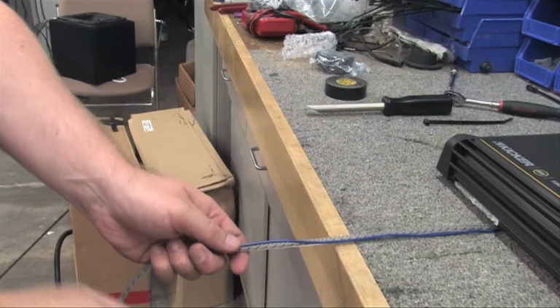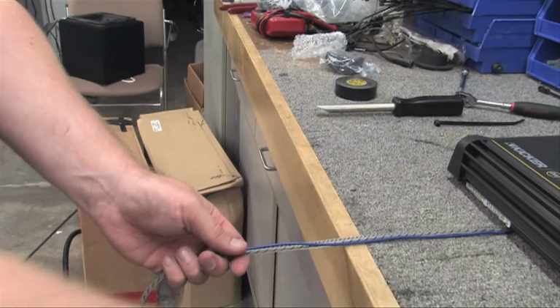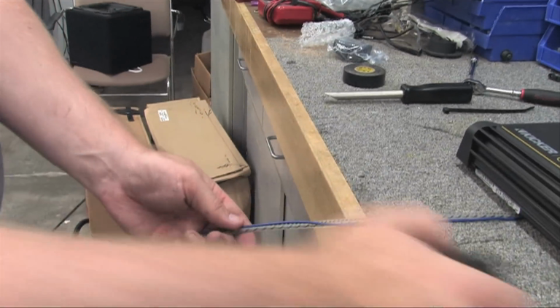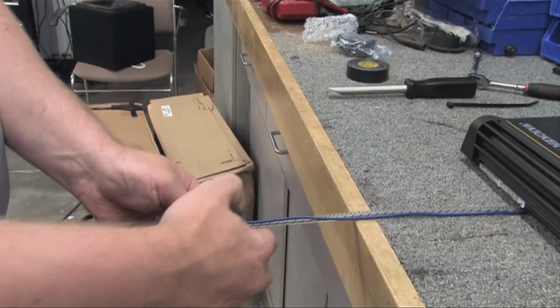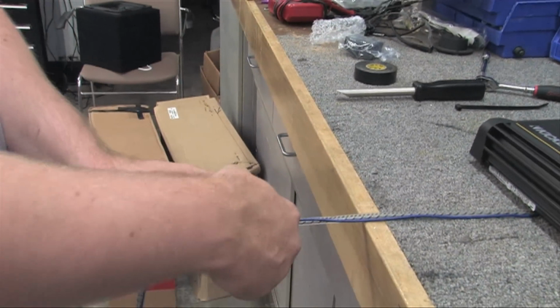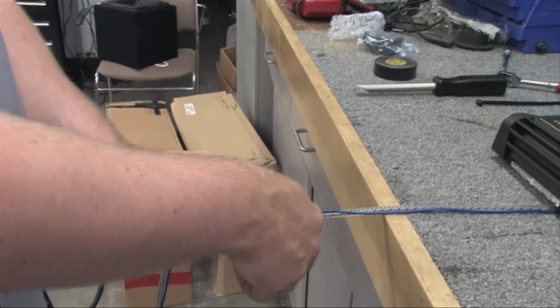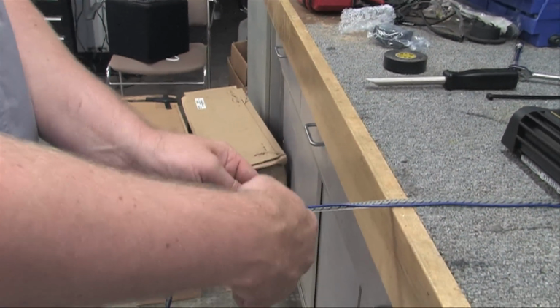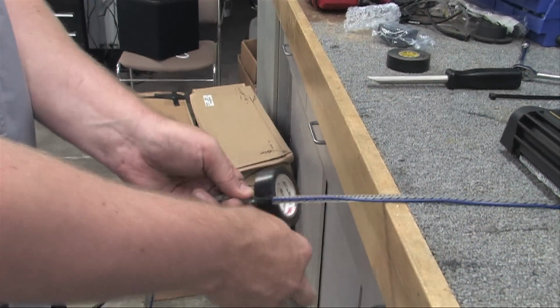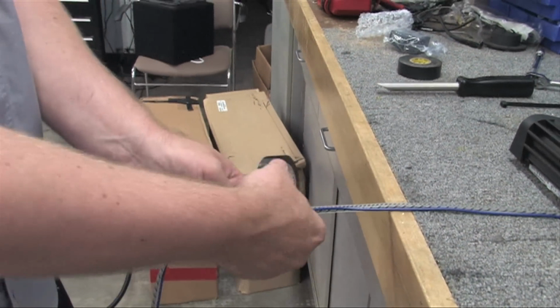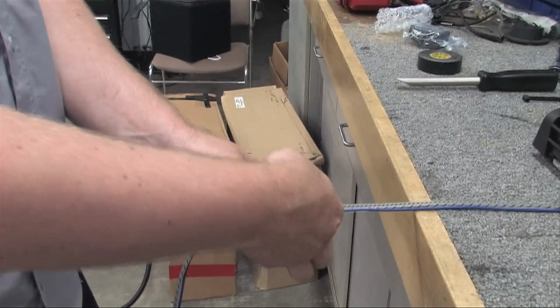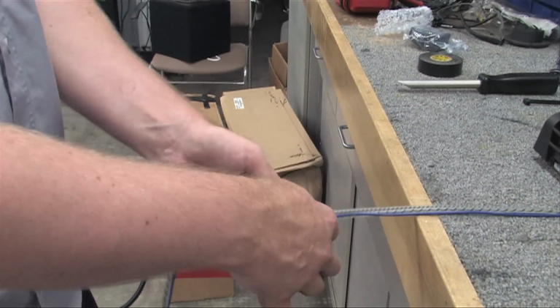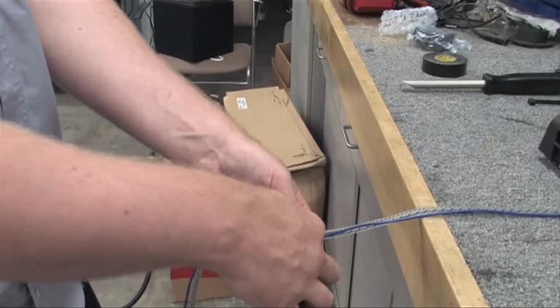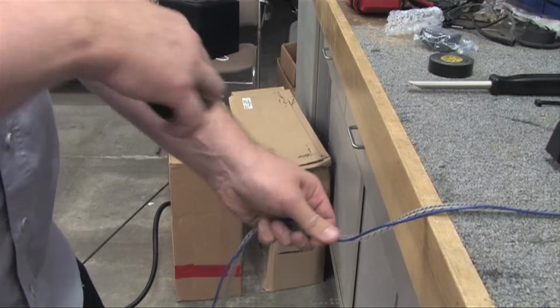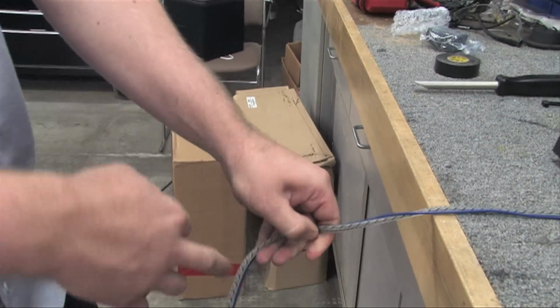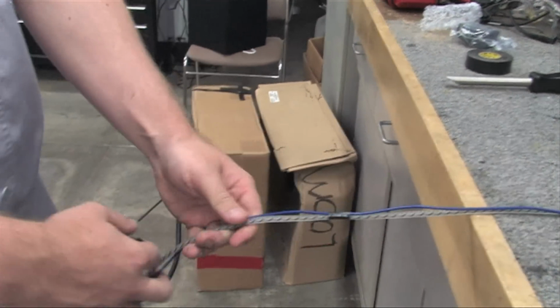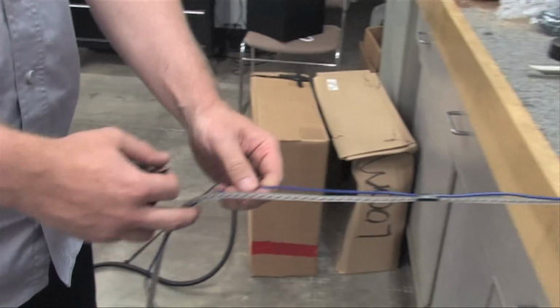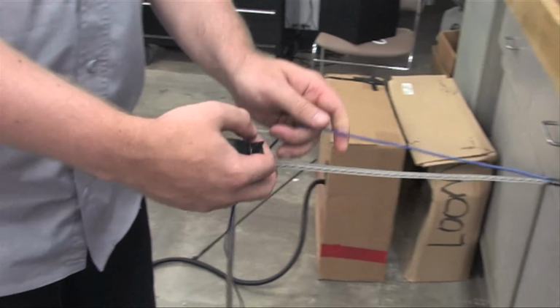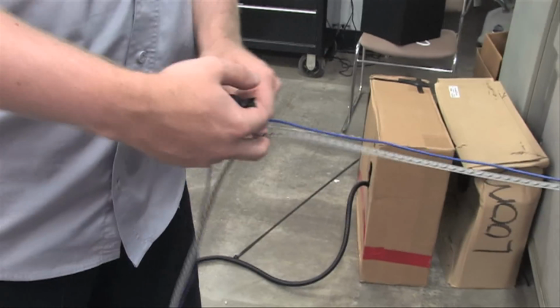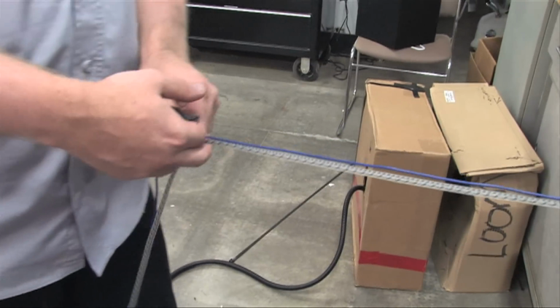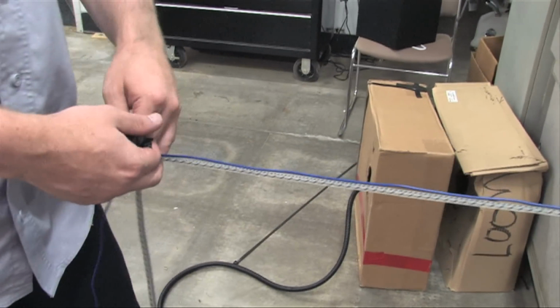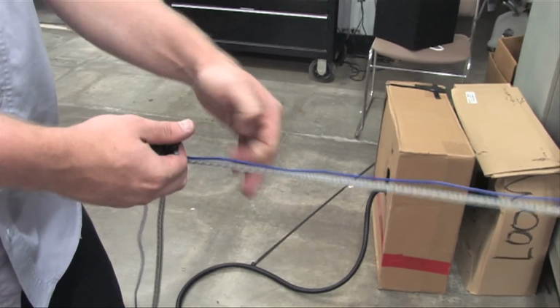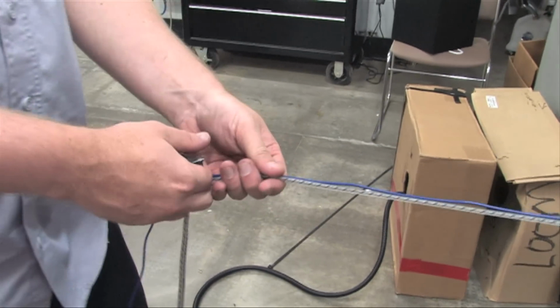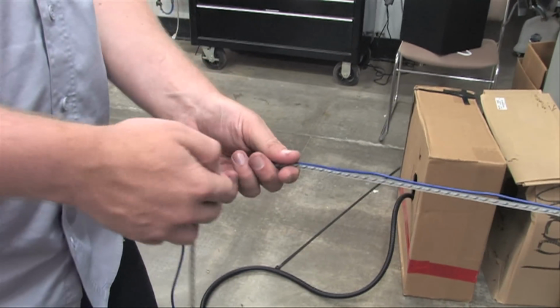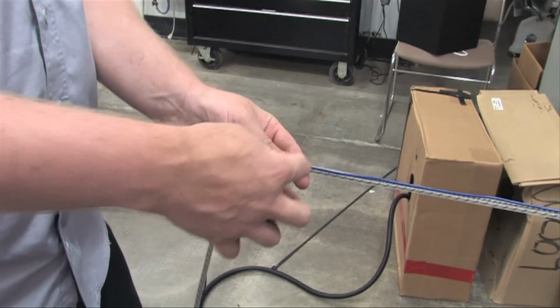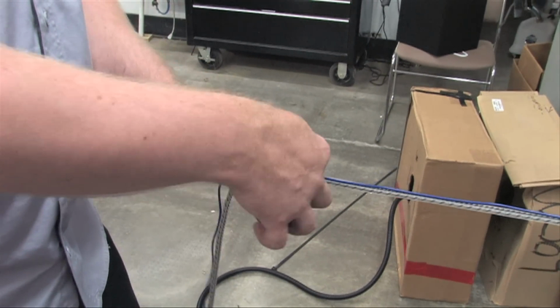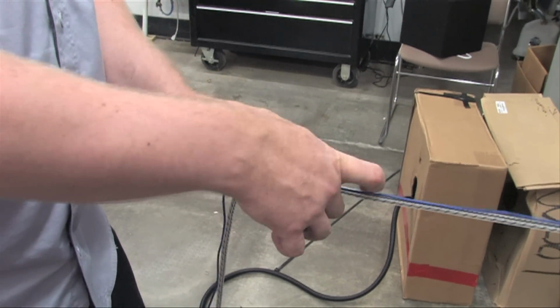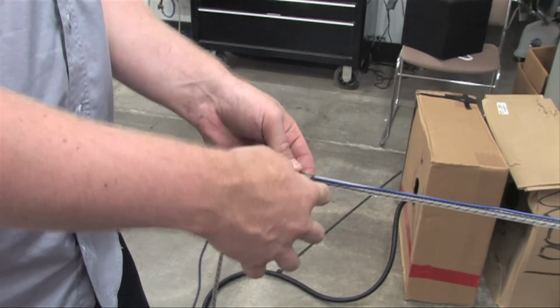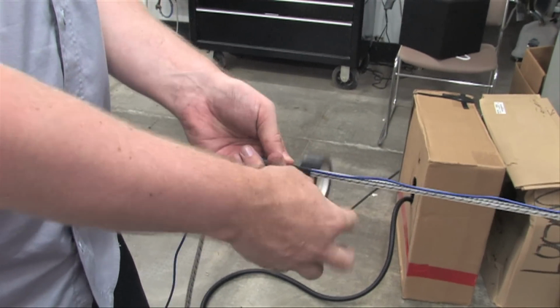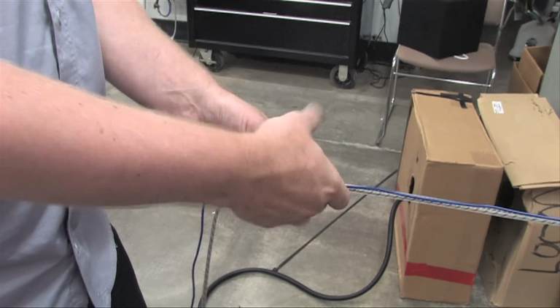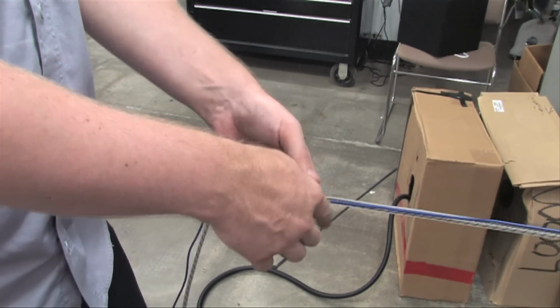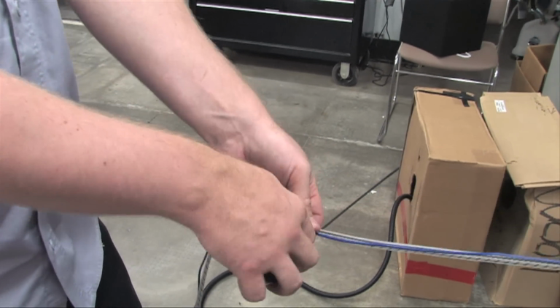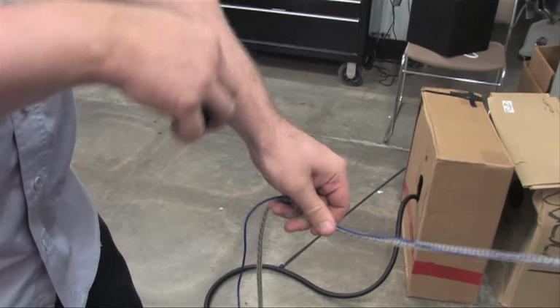Next, let's tape the remote wire to the RCA cables, connecting them every foot or so. Since the remote wire is not a high current wire, it should not affect the signal cable in most situations.